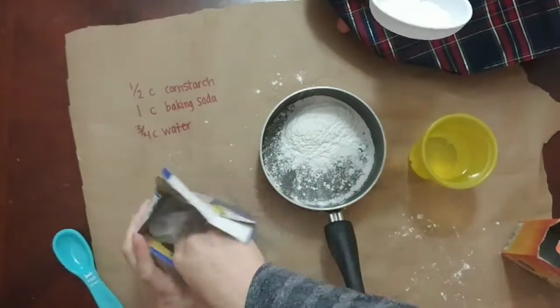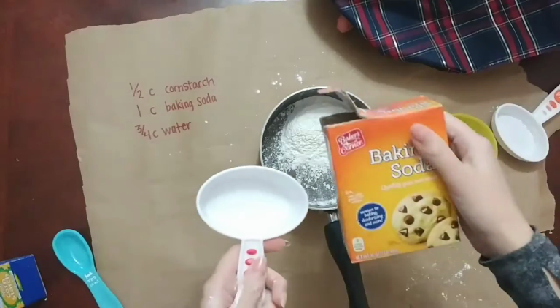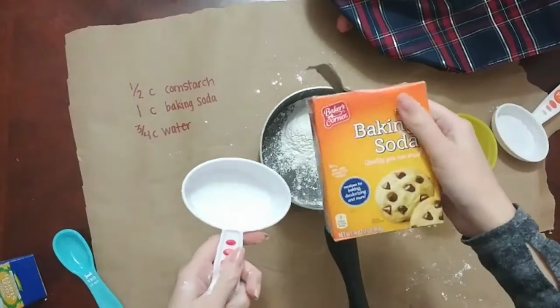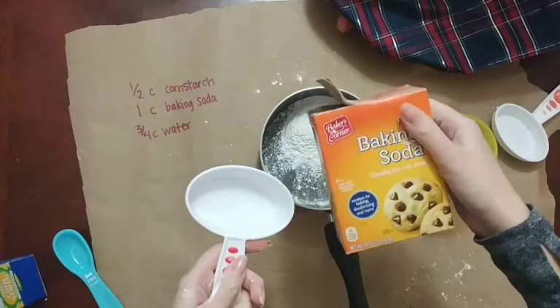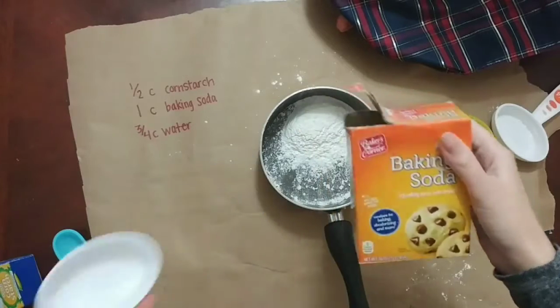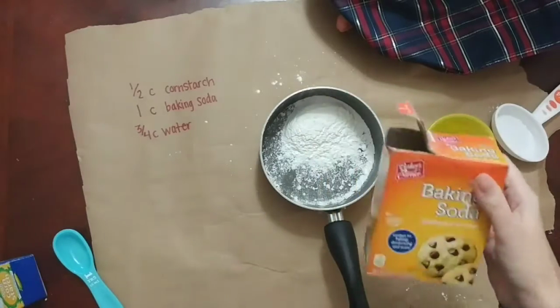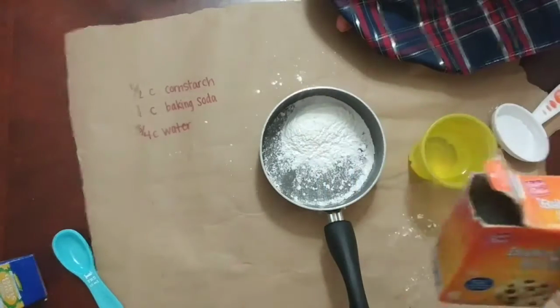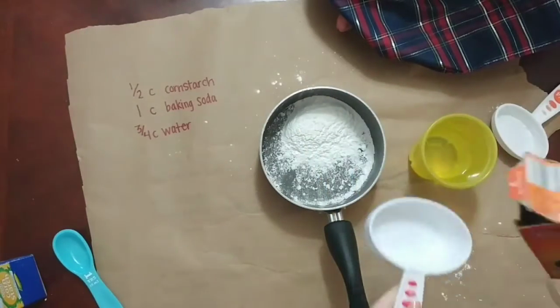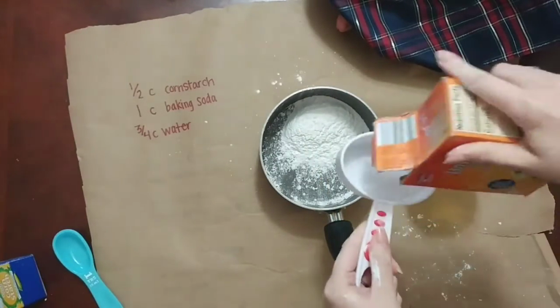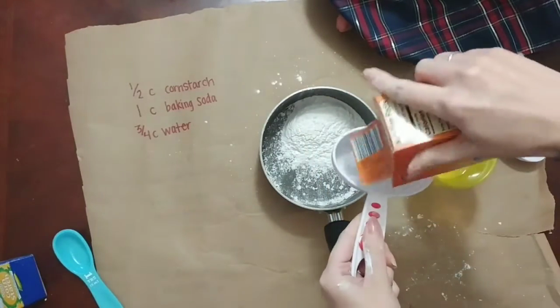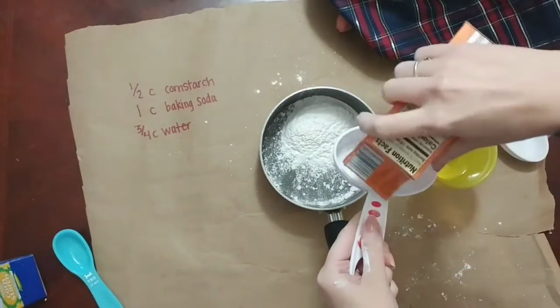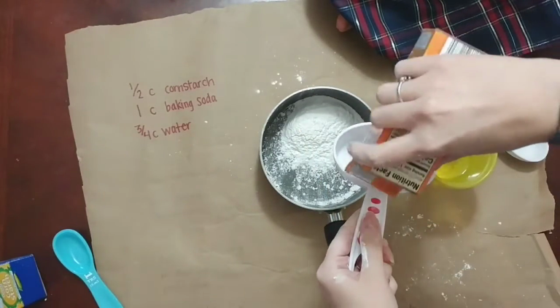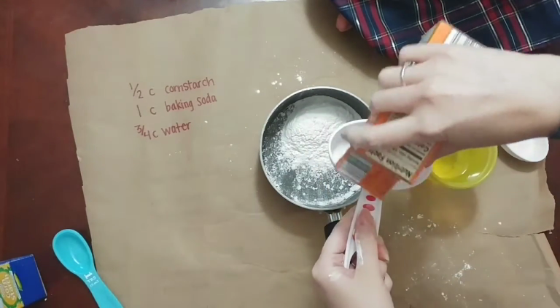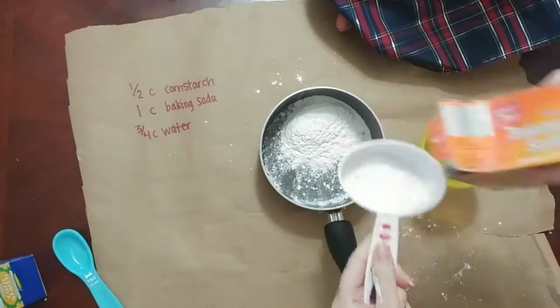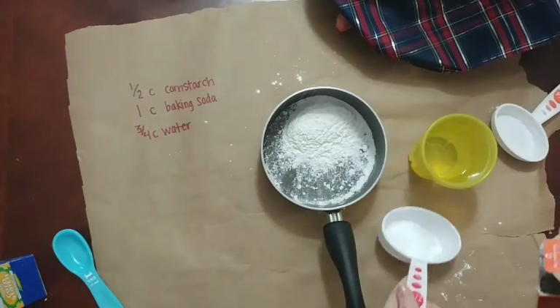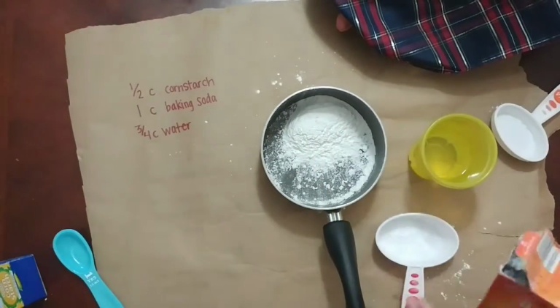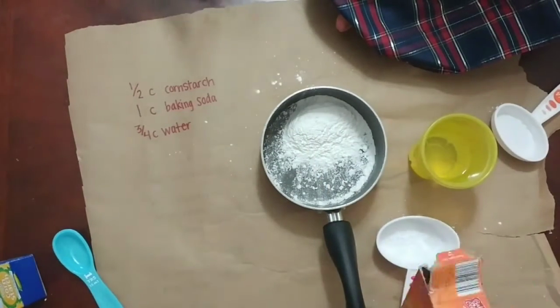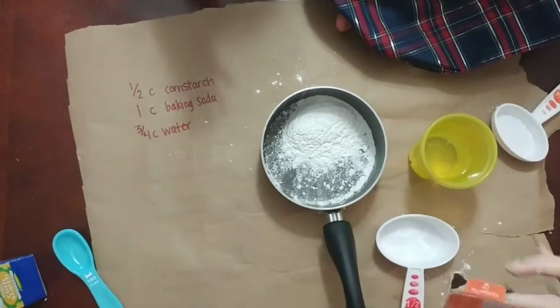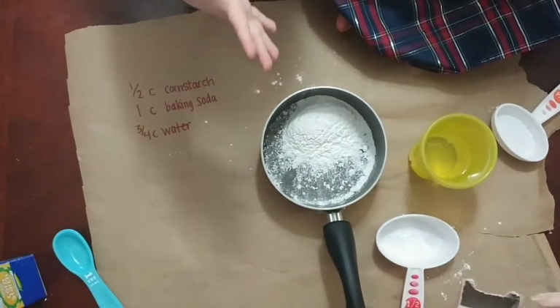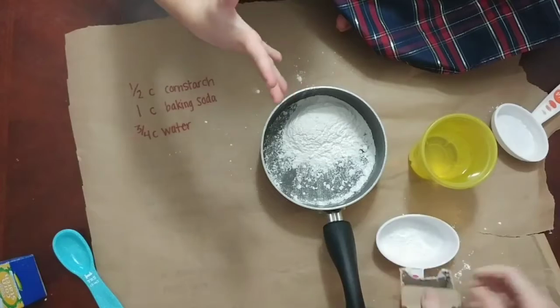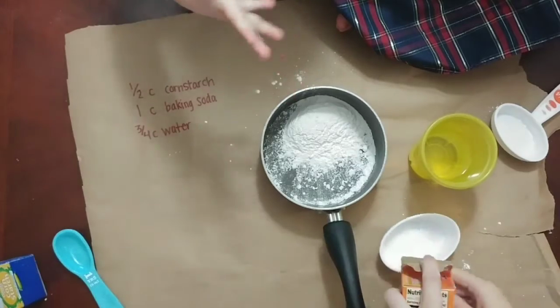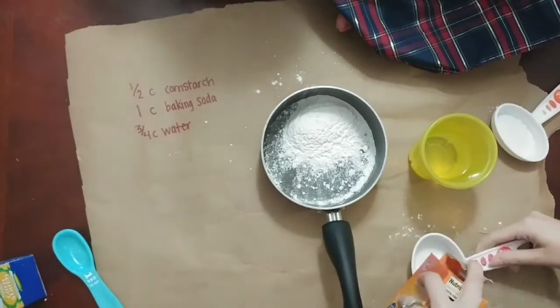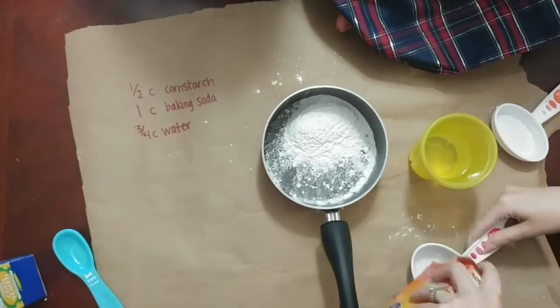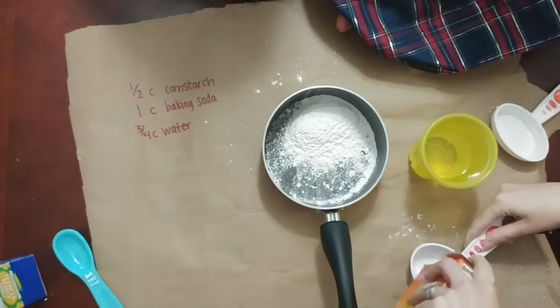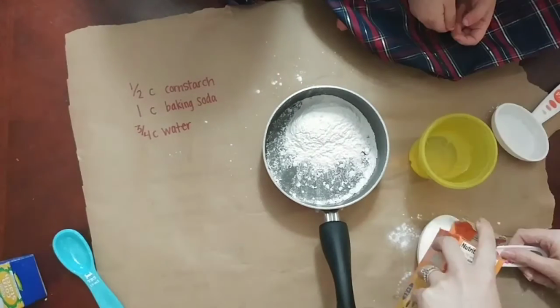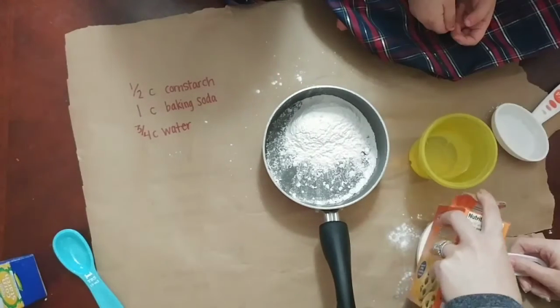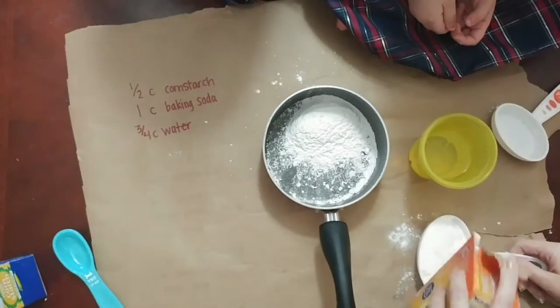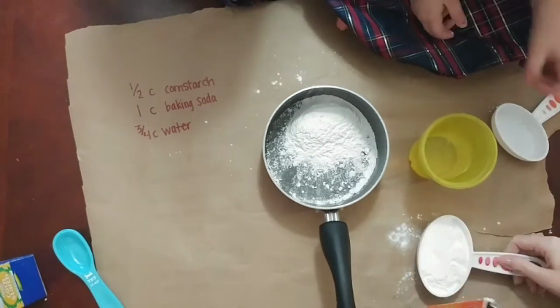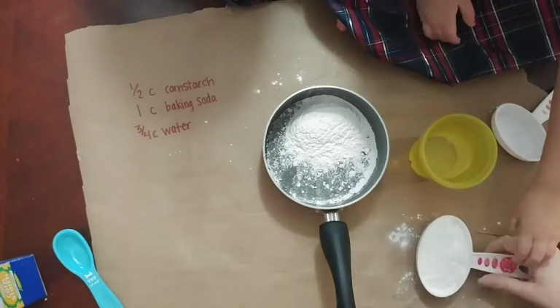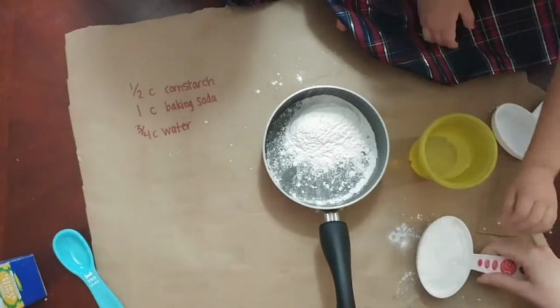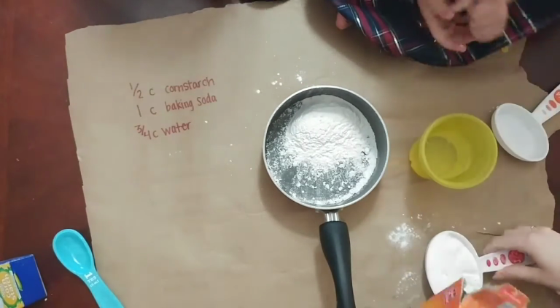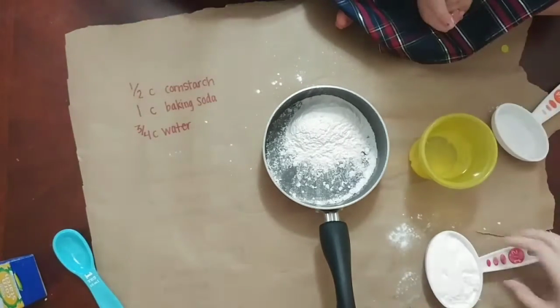We are just adding all of that into a pot right now, and you do have to warm this up. With salt dough you don't have to warm anything up, so that was a little different and new for me.